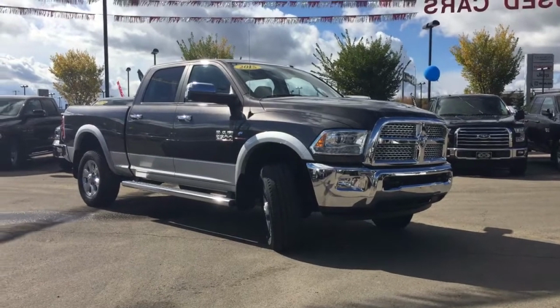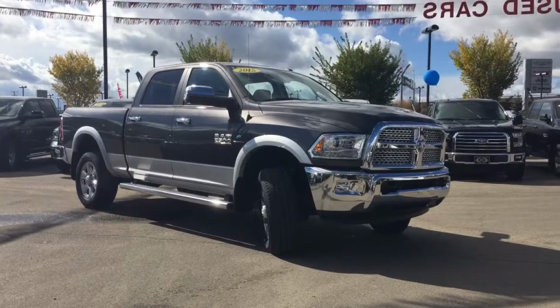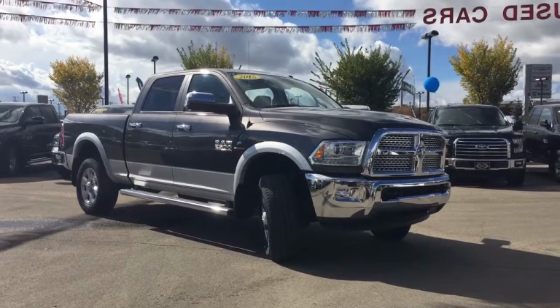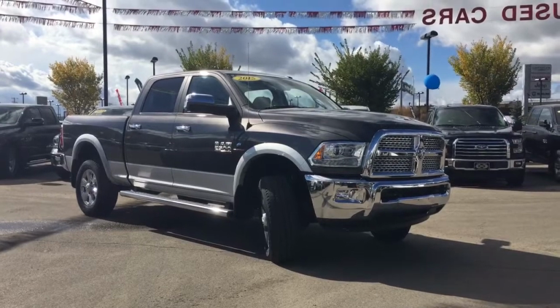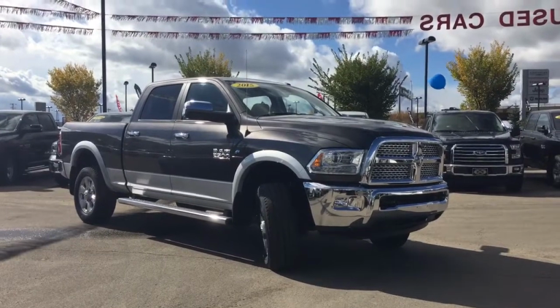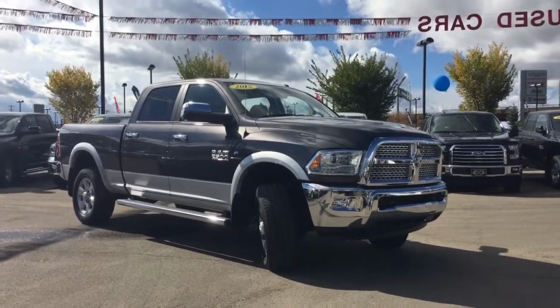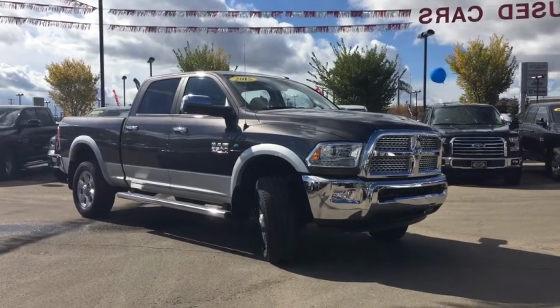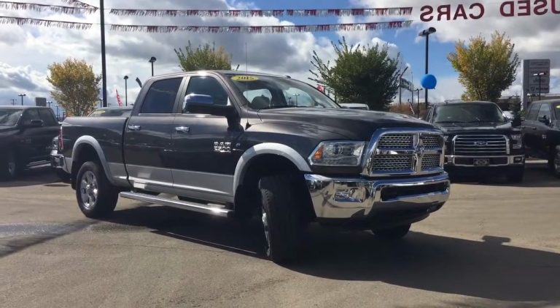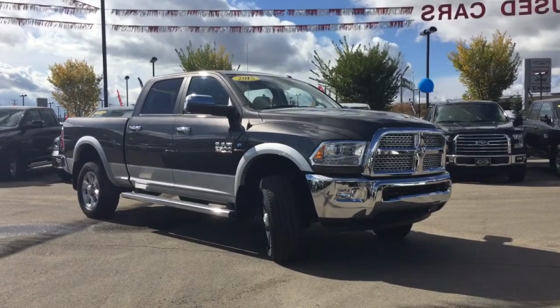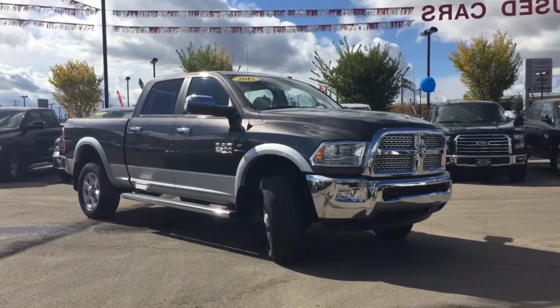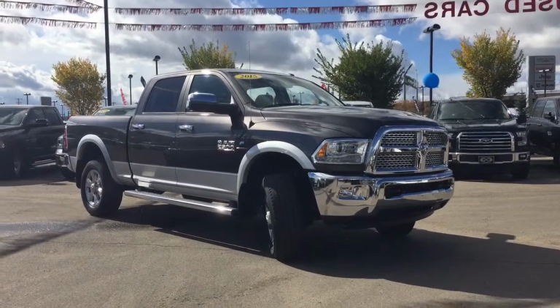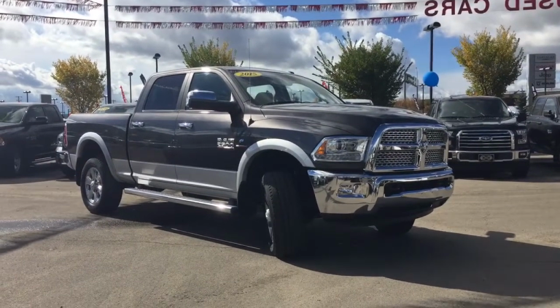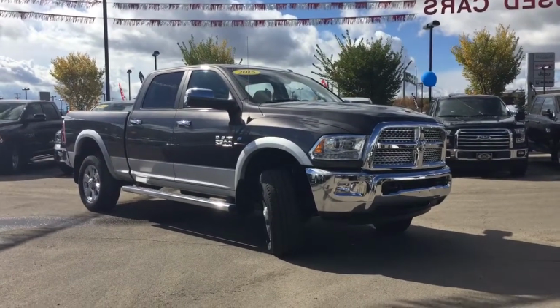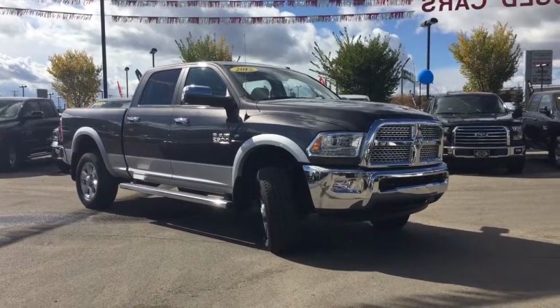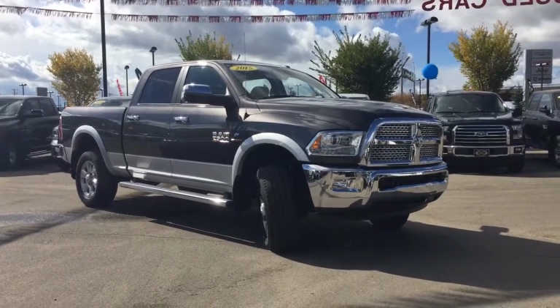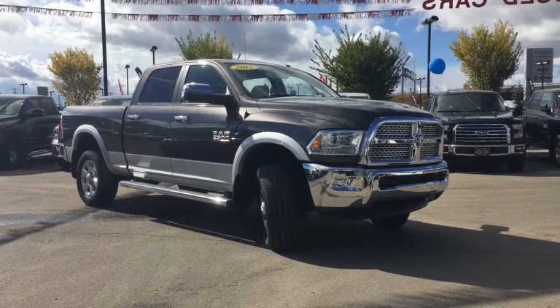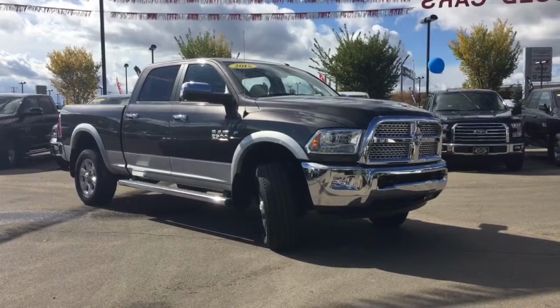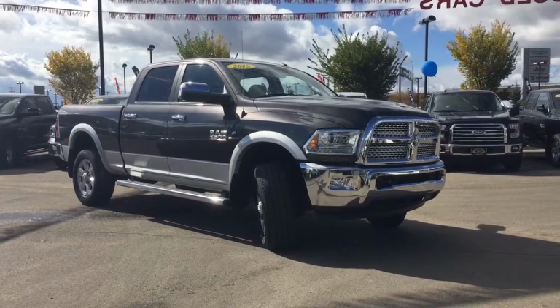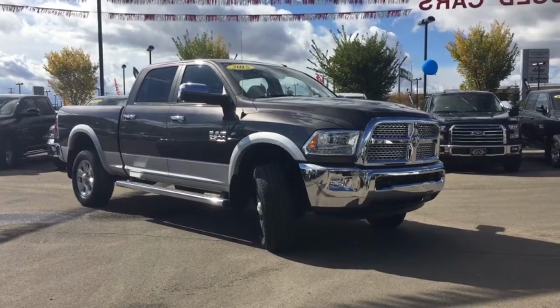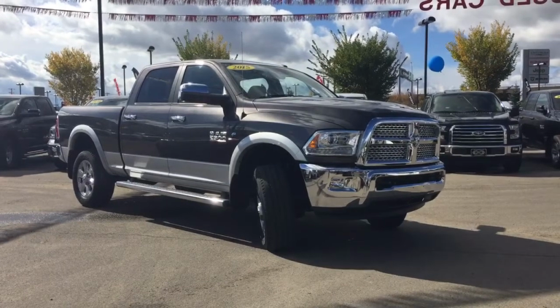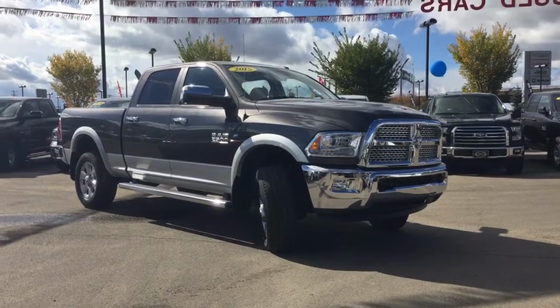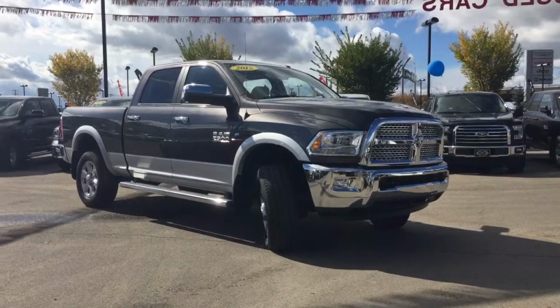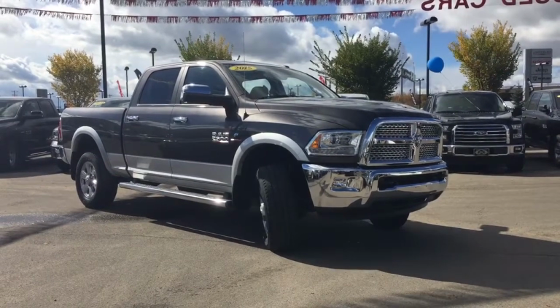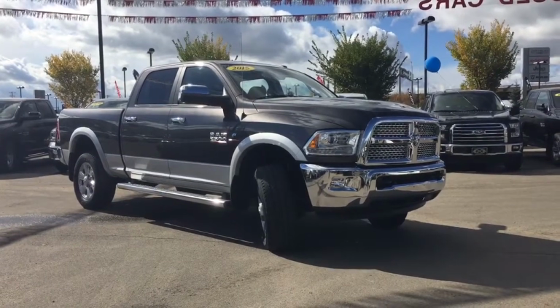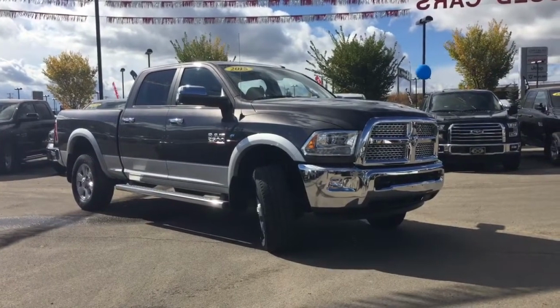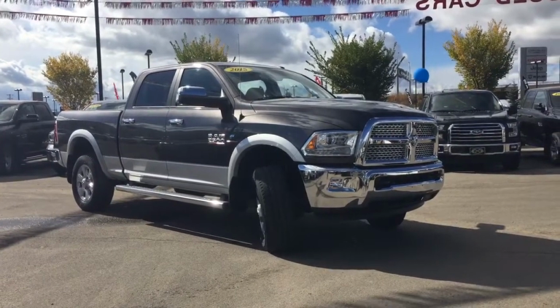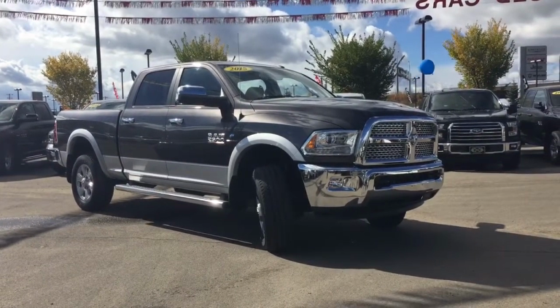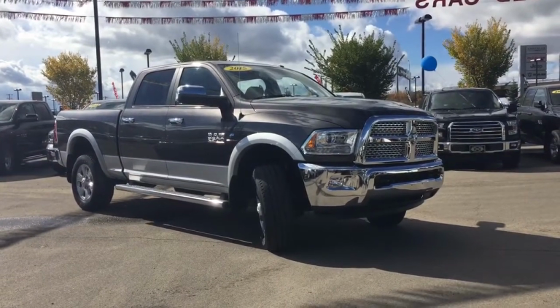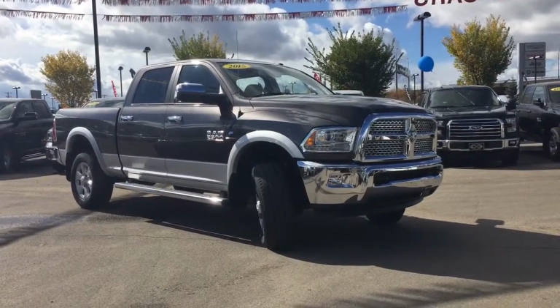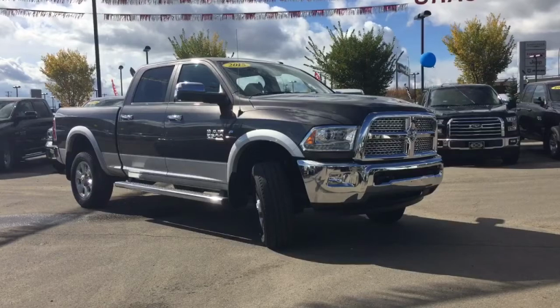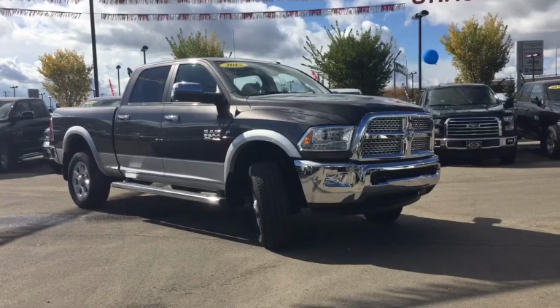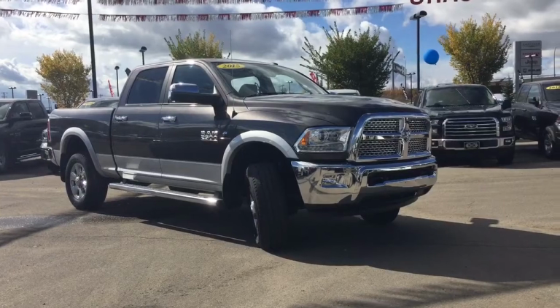Hello and welcome to Crosstown Auto Center. My name is Beebe and today I will be taking you around this 2015 Ram 2500 Laramie Crew Cab in a bright silver metallic clear coat.